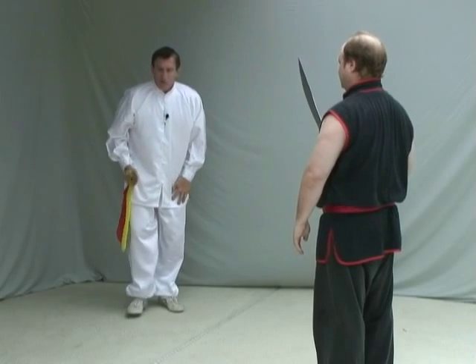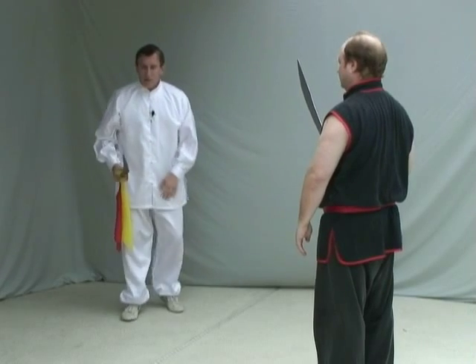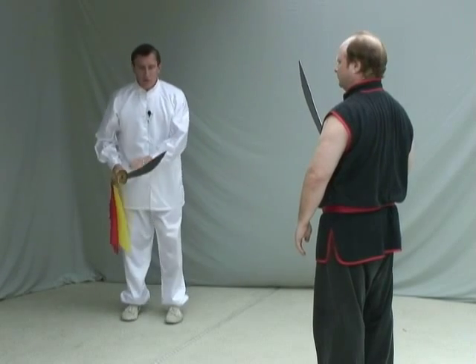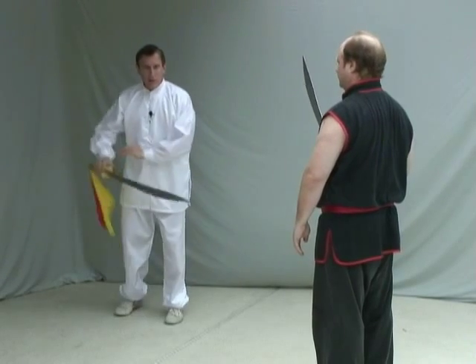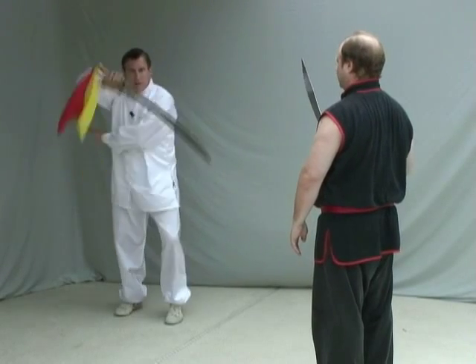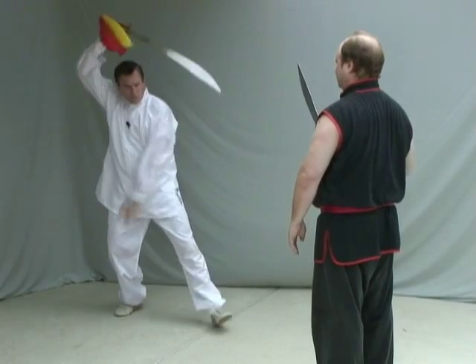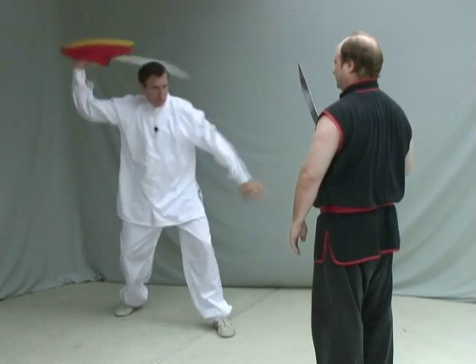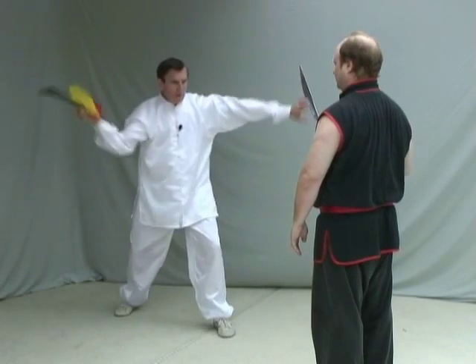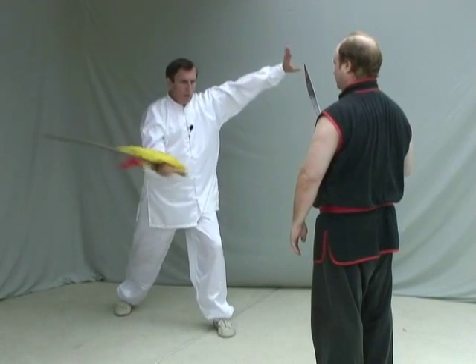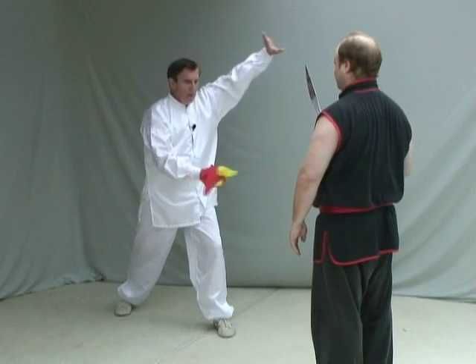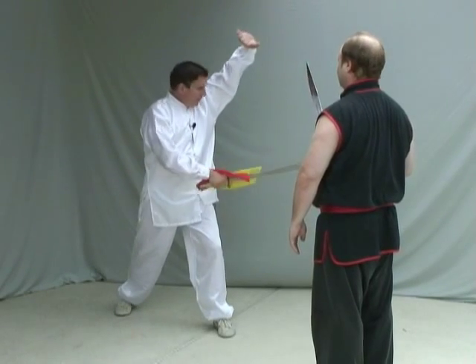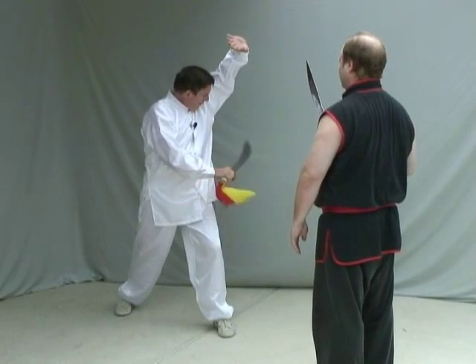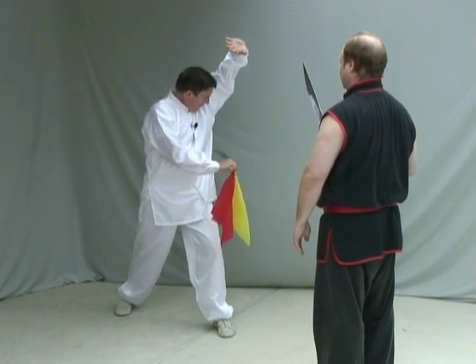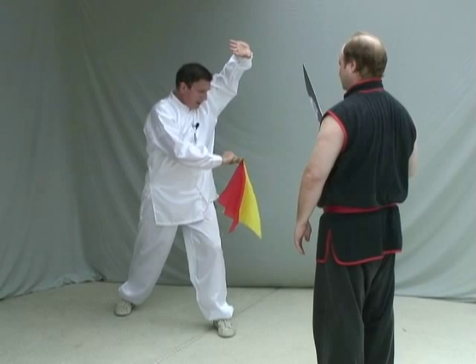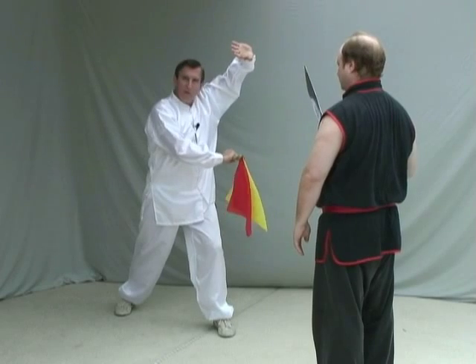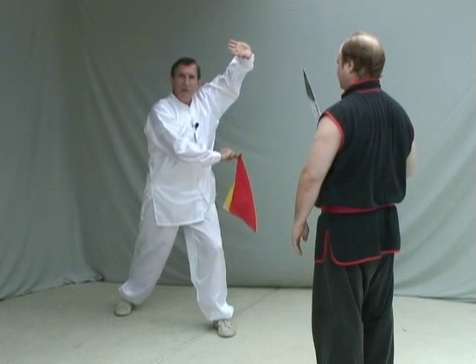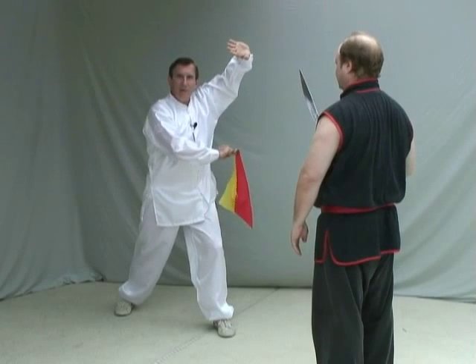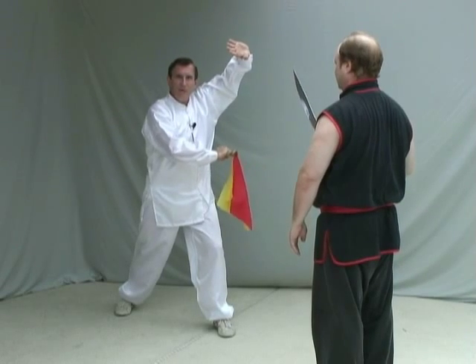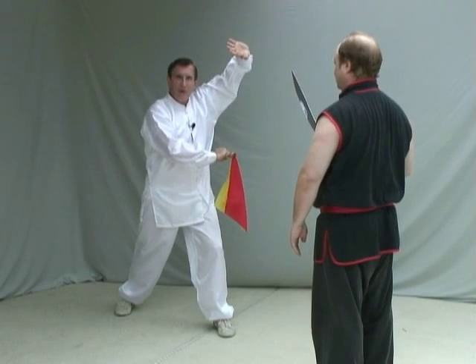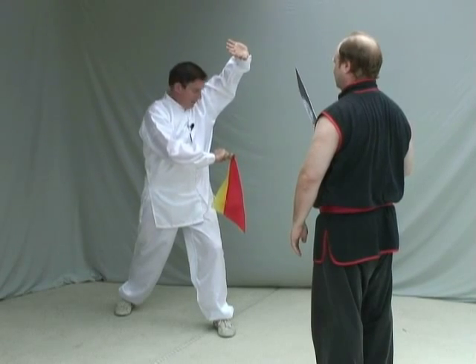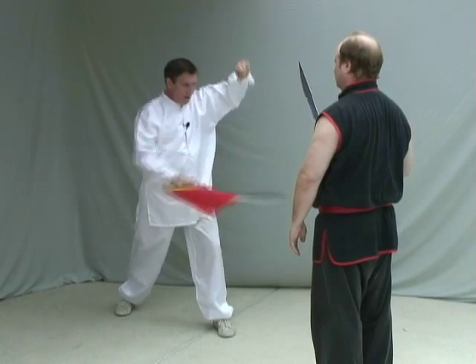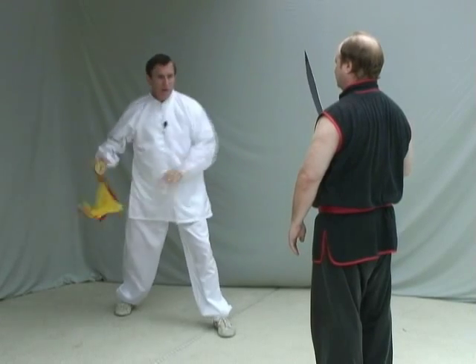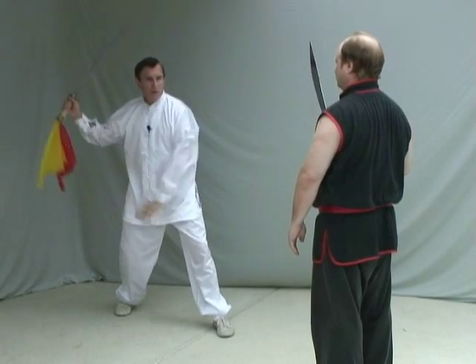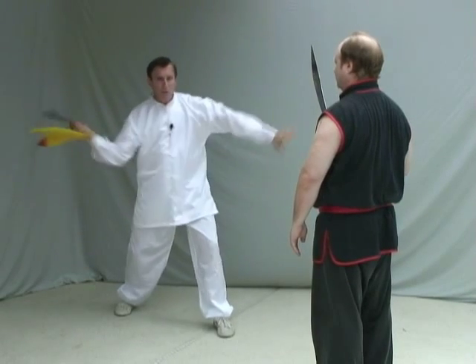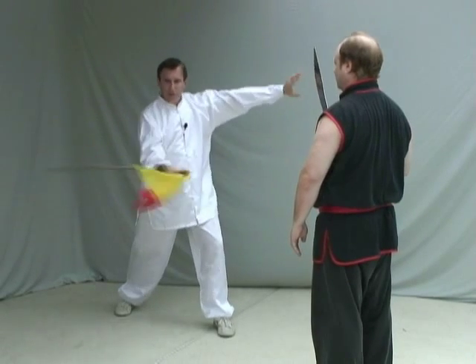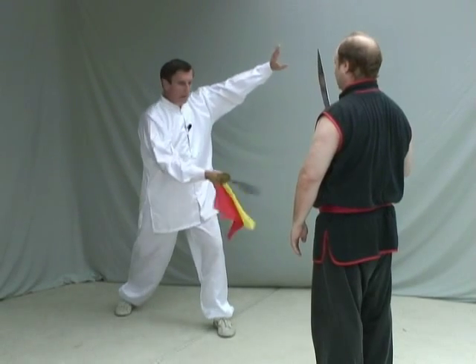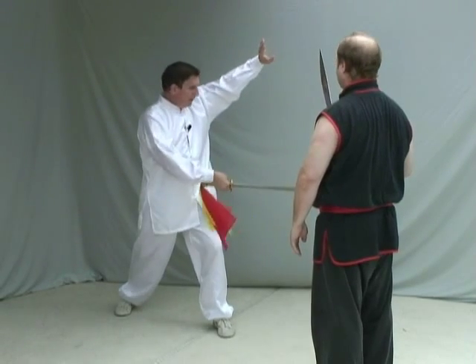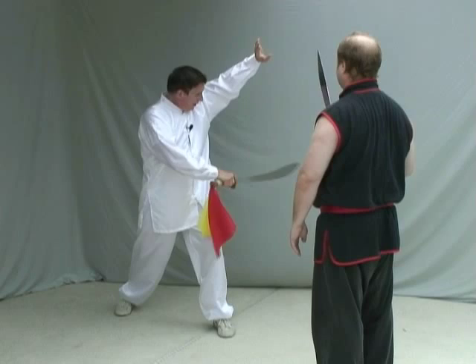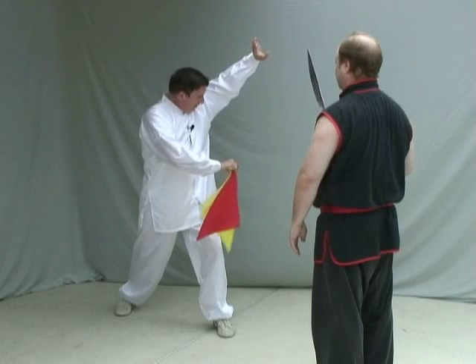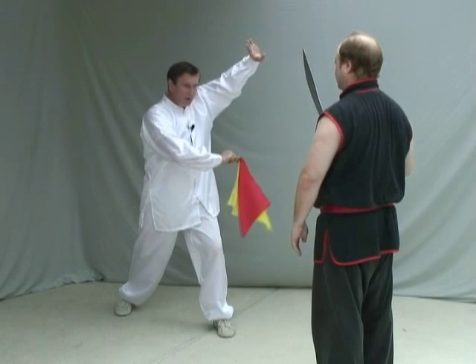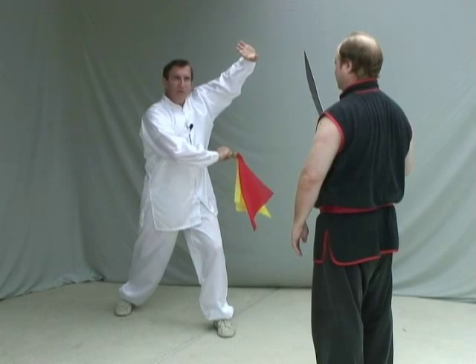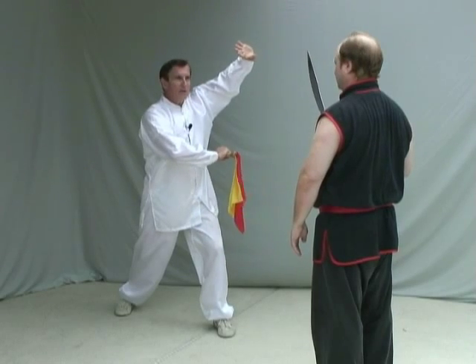Generally, if you do a cut — and we'll go through this more — the spine will end up against your side. You'll turn it over so that you don't cut yourself.